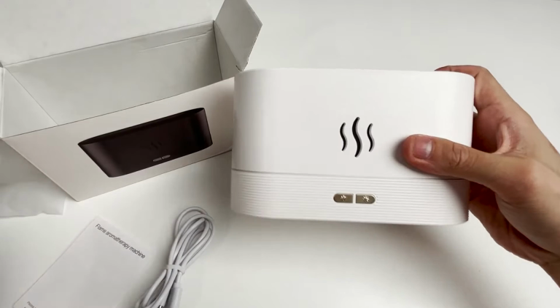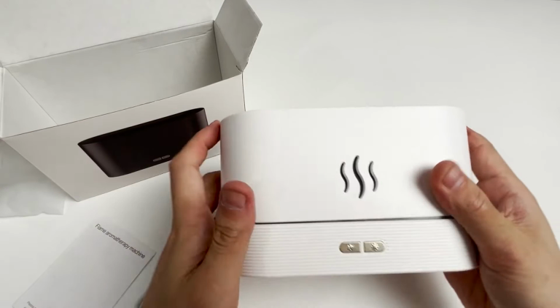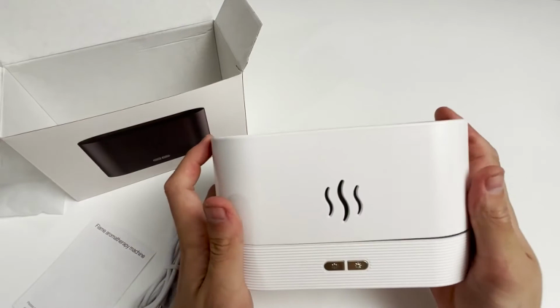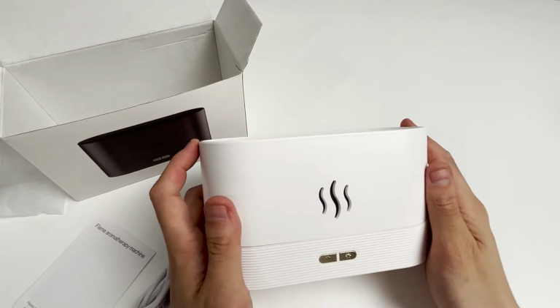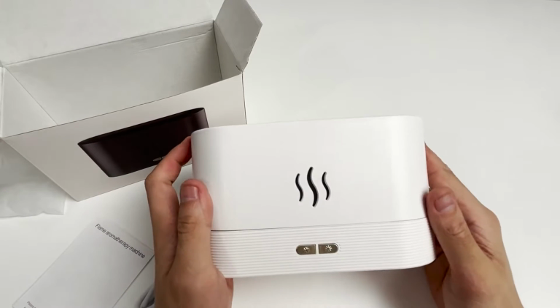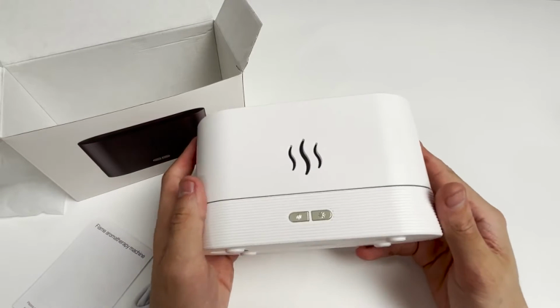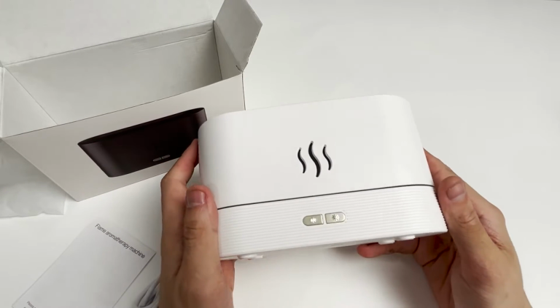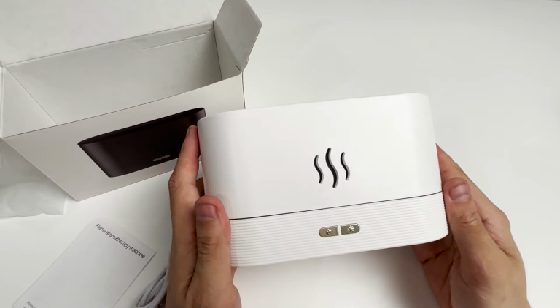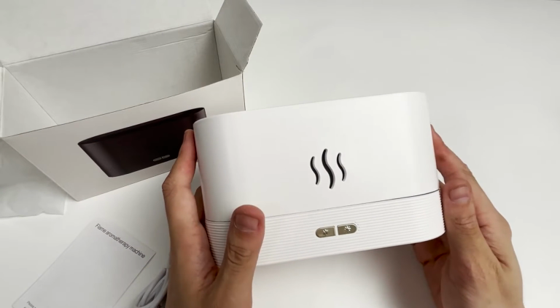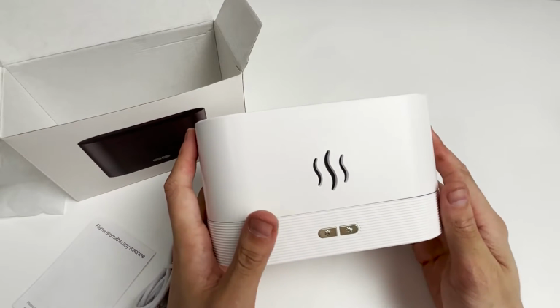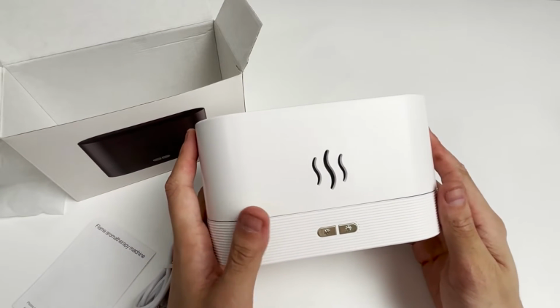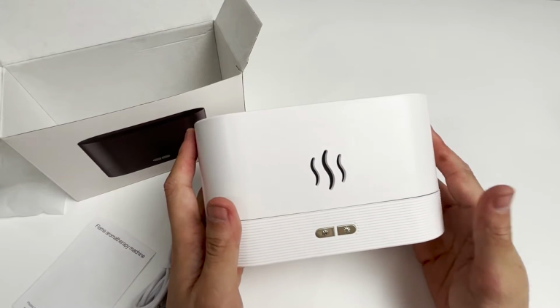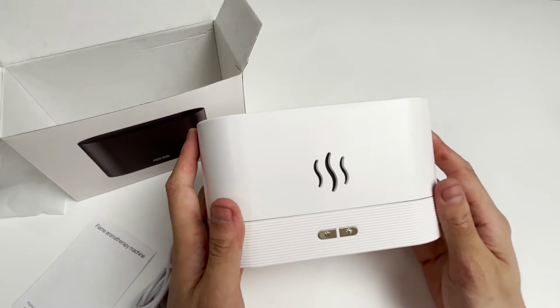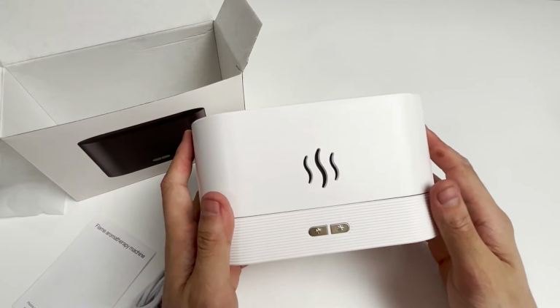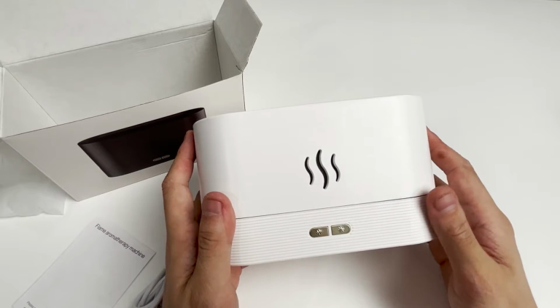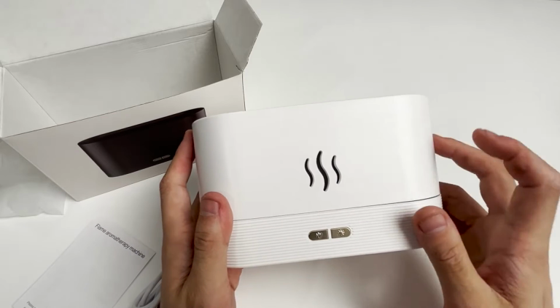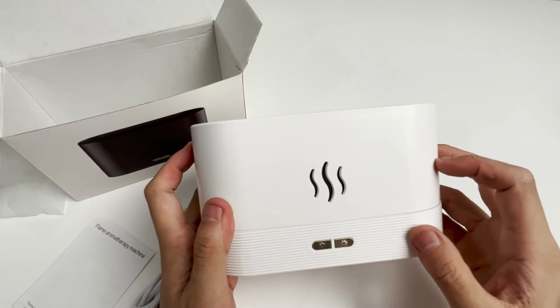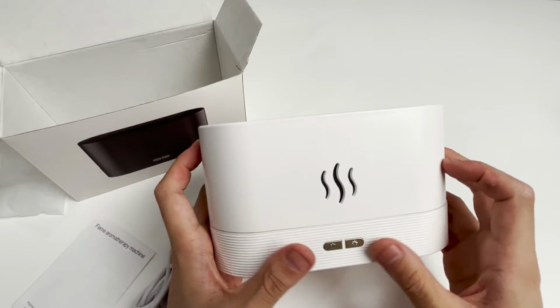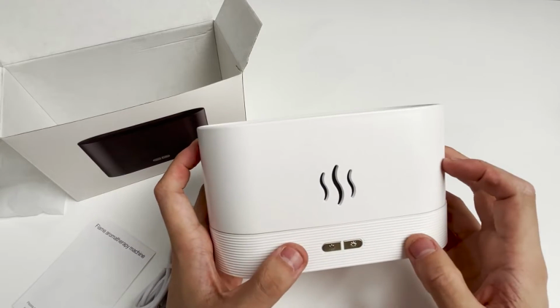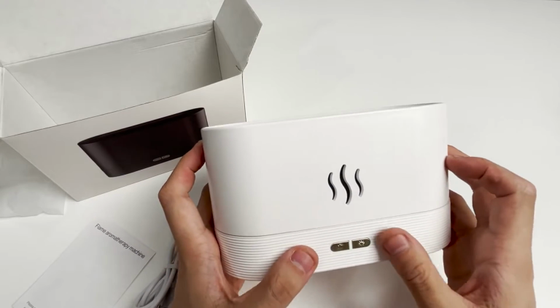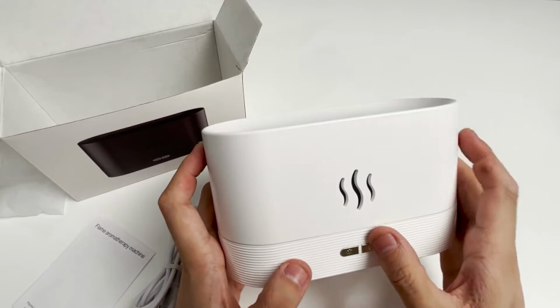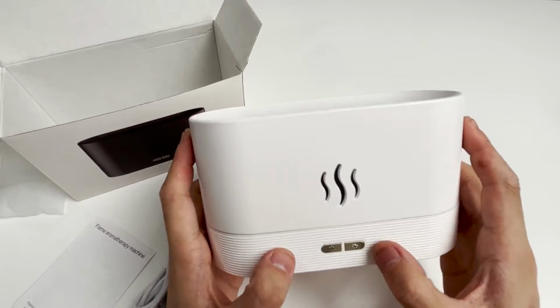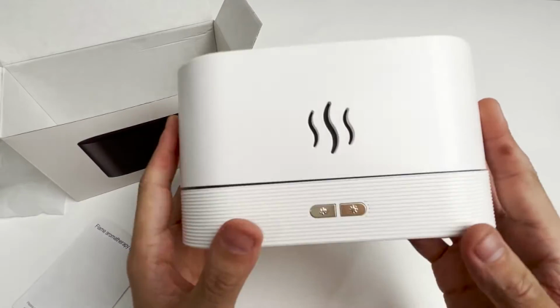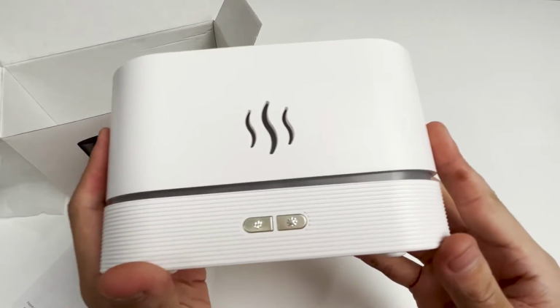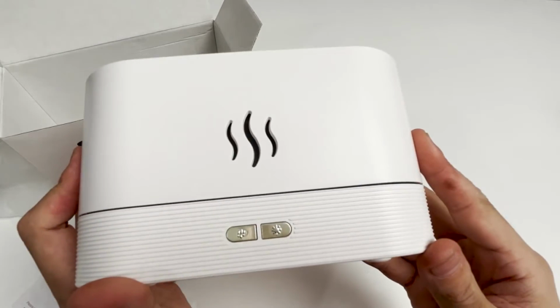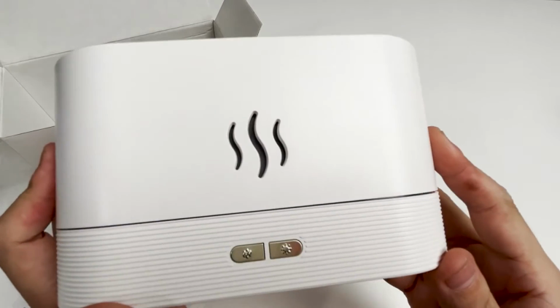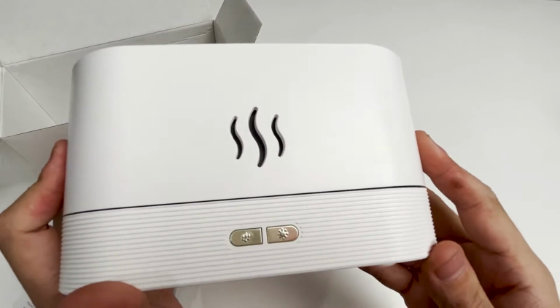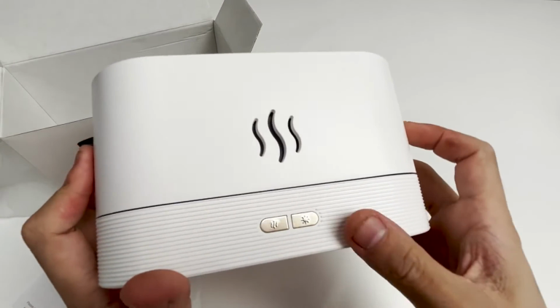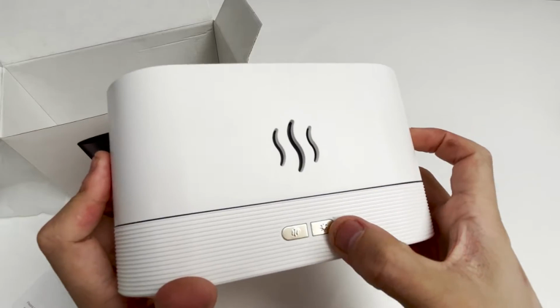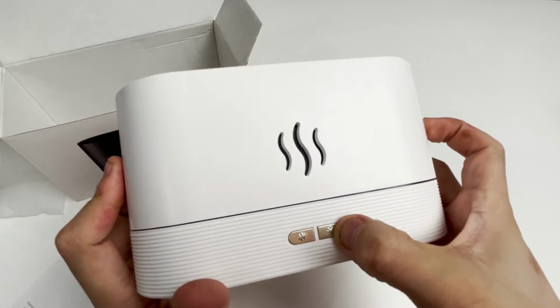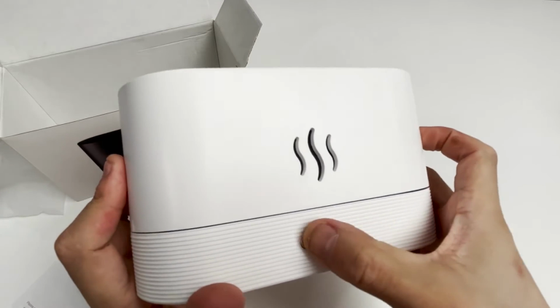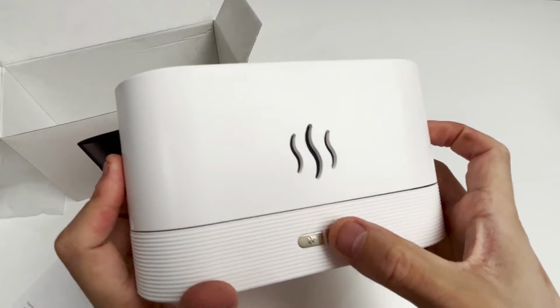Let's take a look at the appearance of this product. It is made of ABS plastic. The base is a striped design with two buttons — a fog button and a light button.